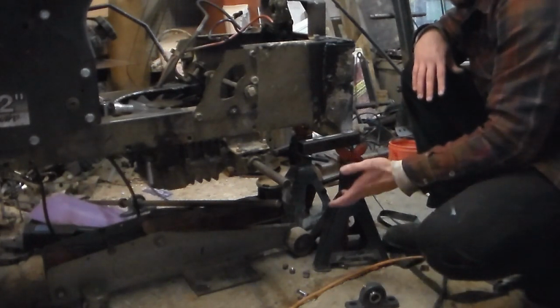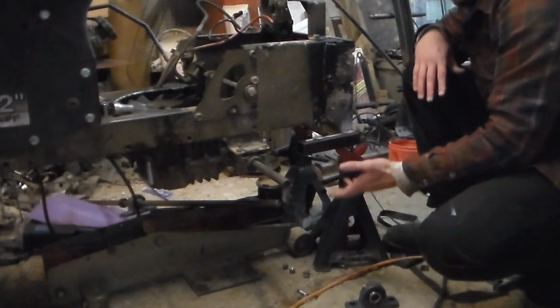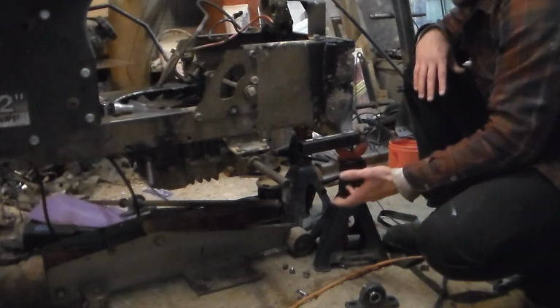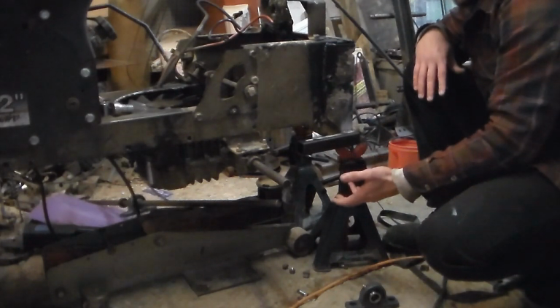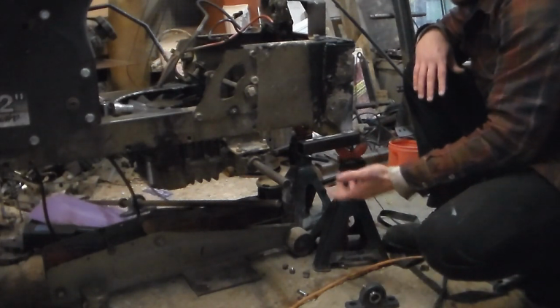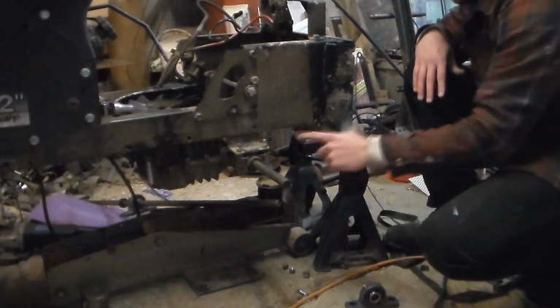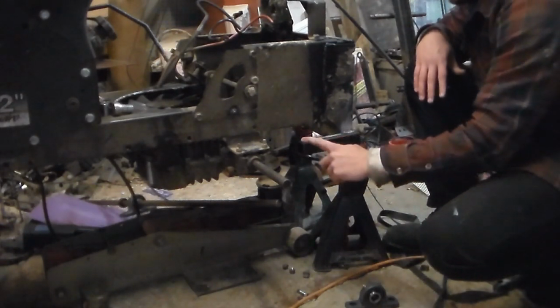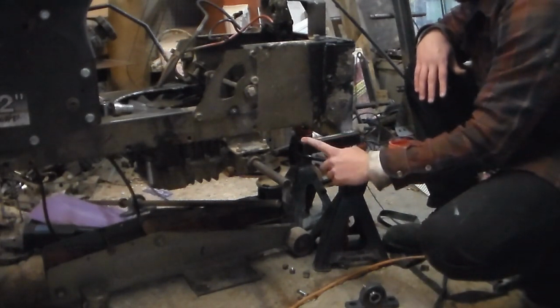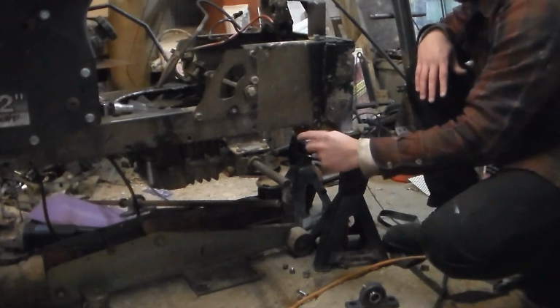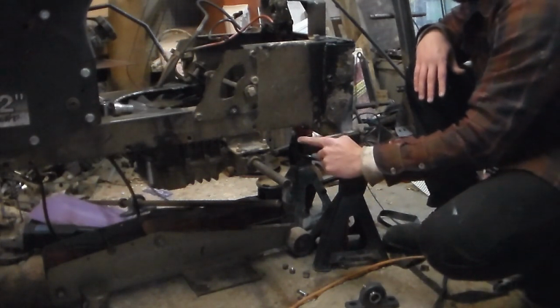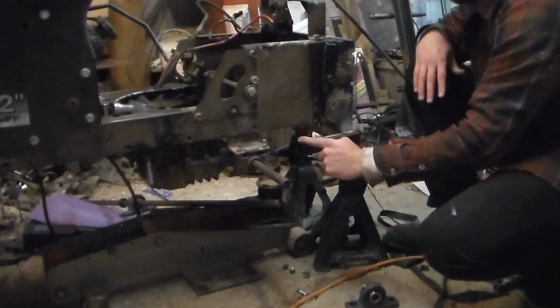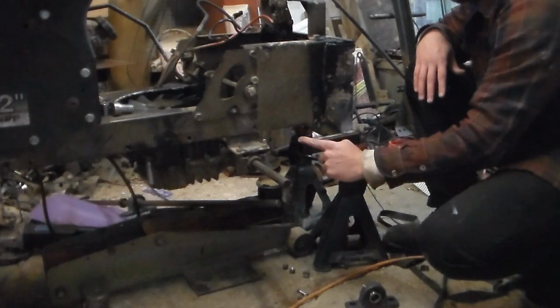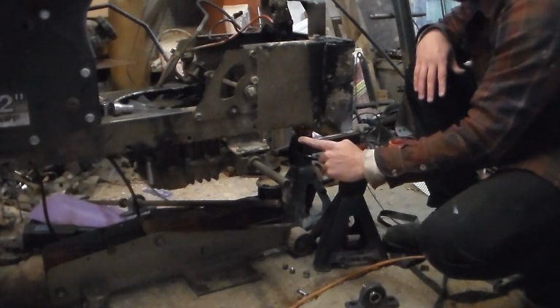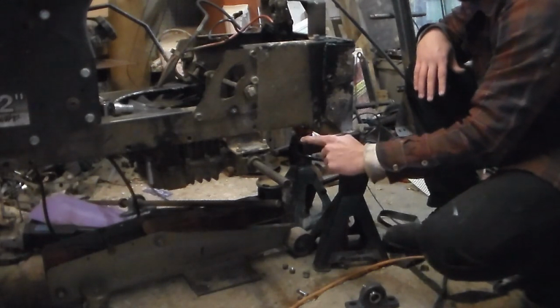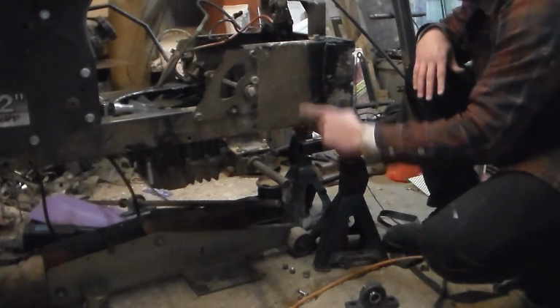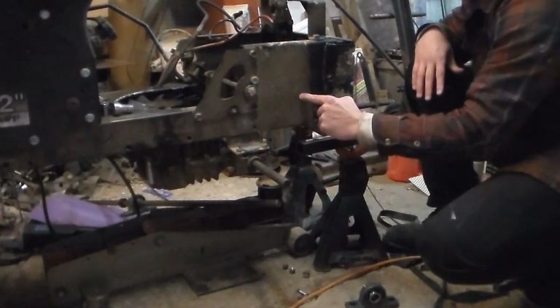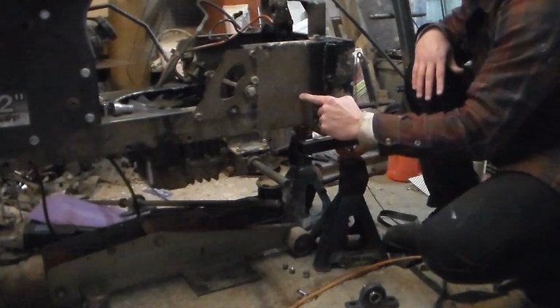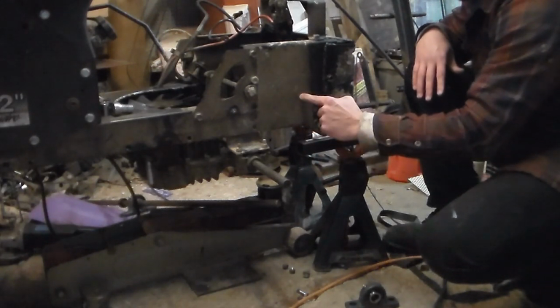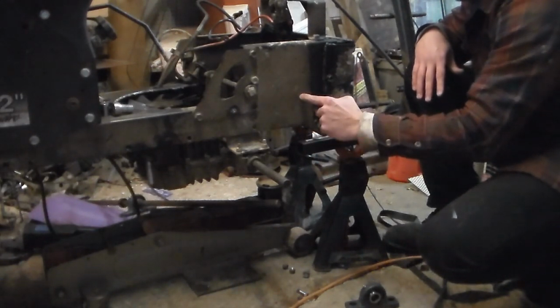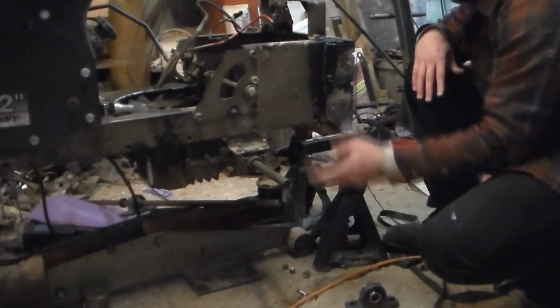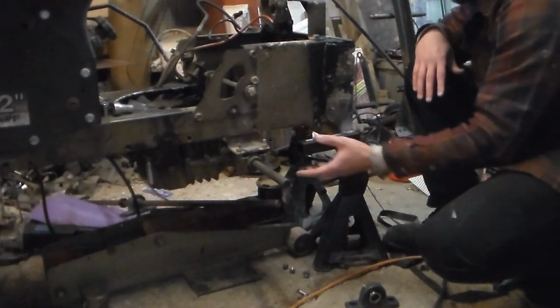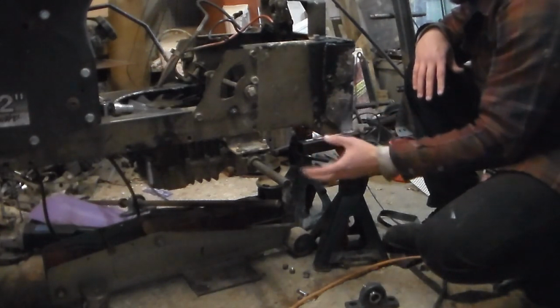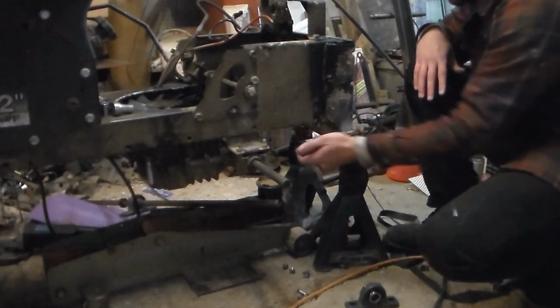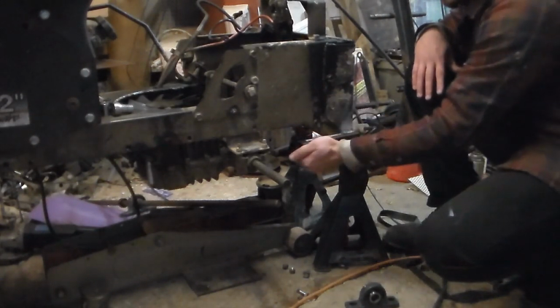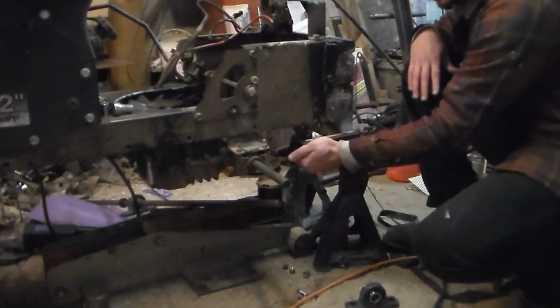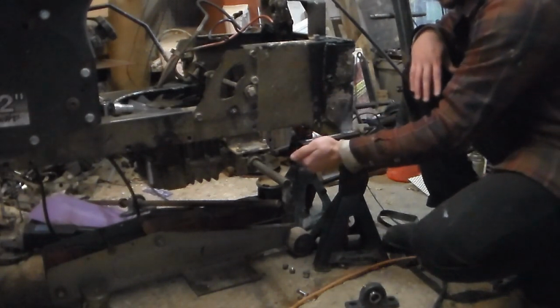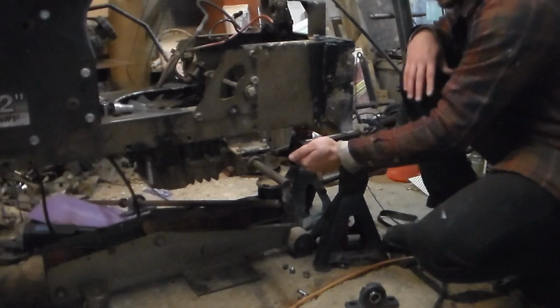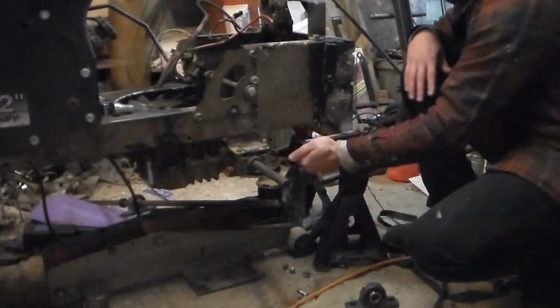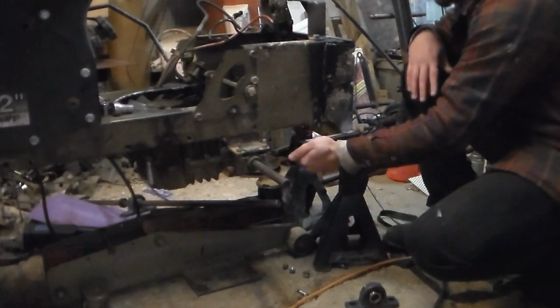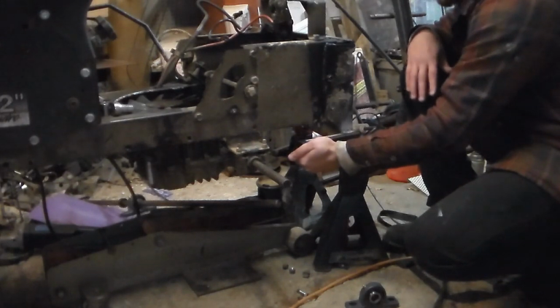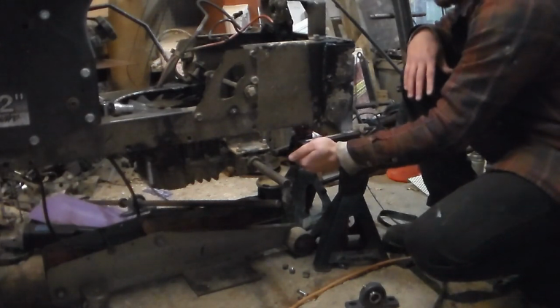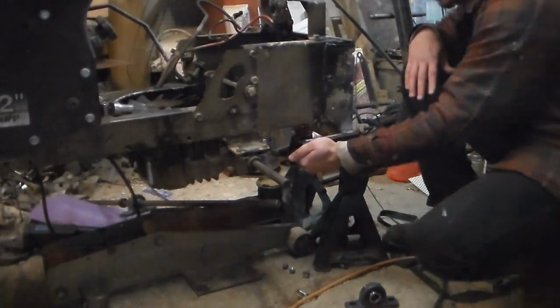What I'm going to be doing now is welding in reinforcements from here to the frame in order to make this solid, because as you can see right now it moves.